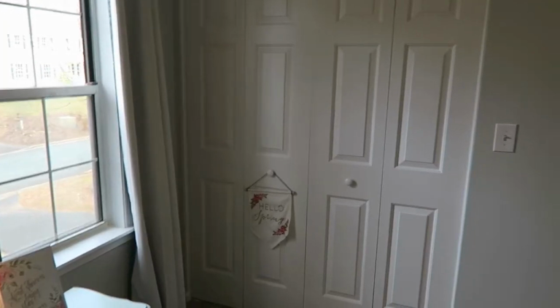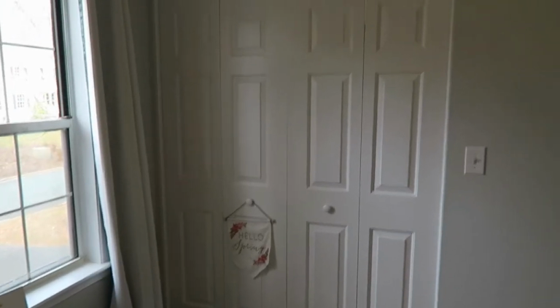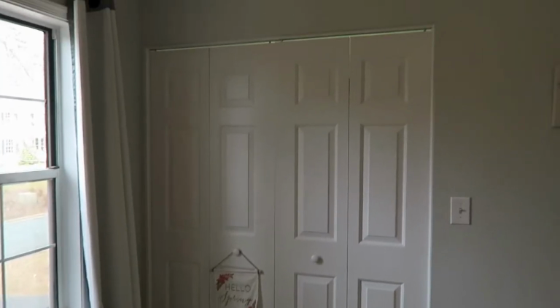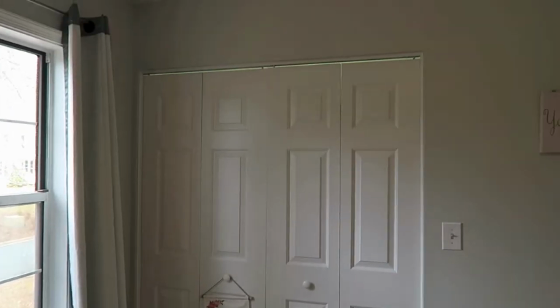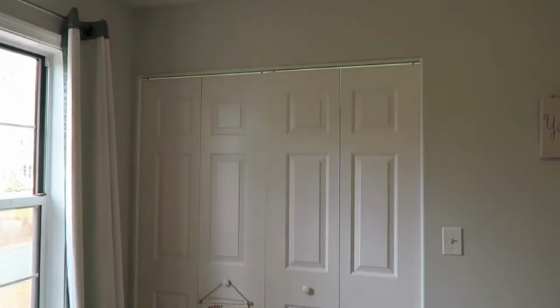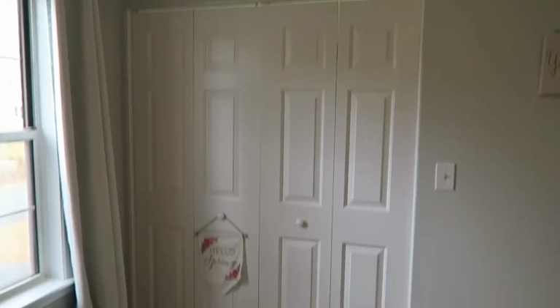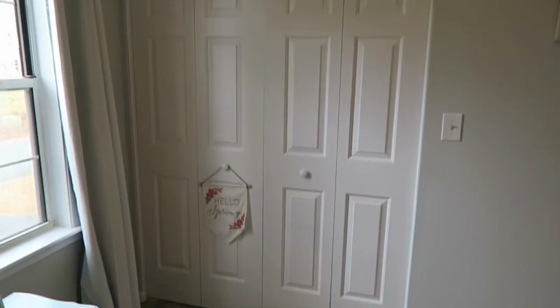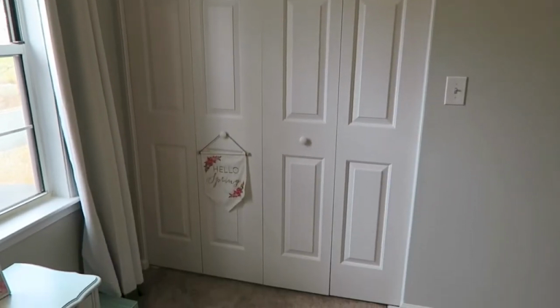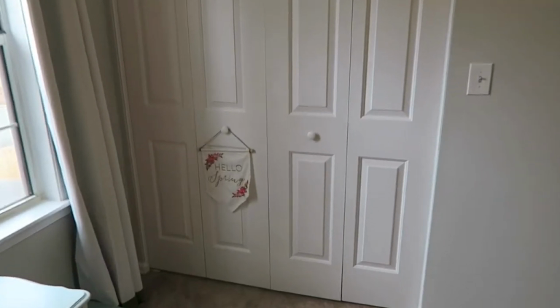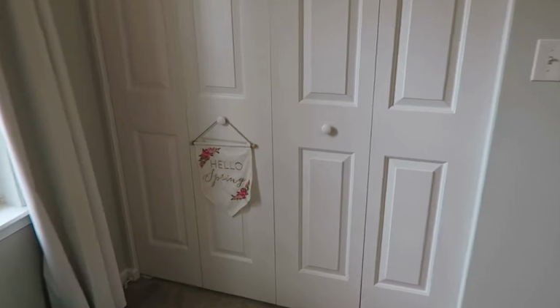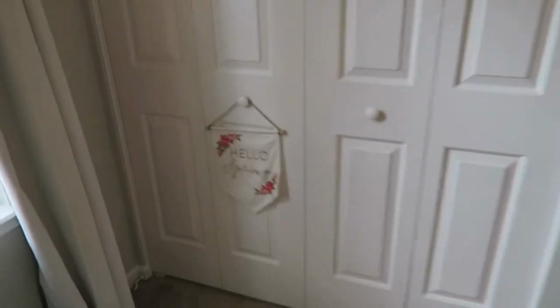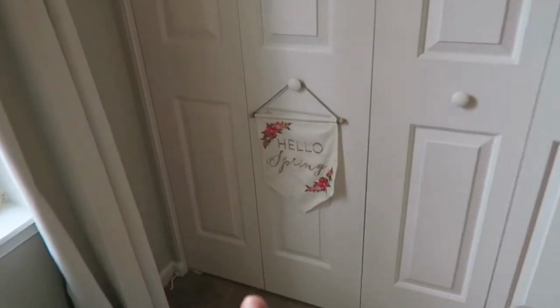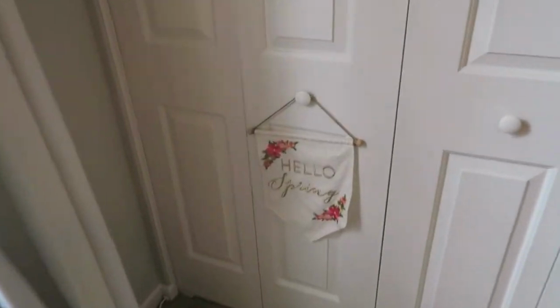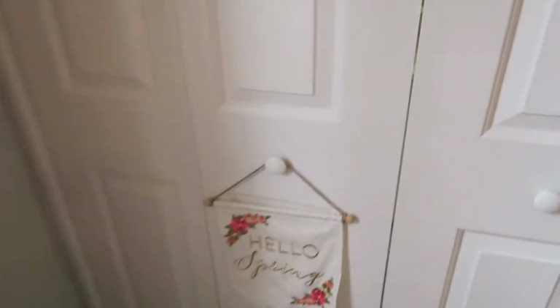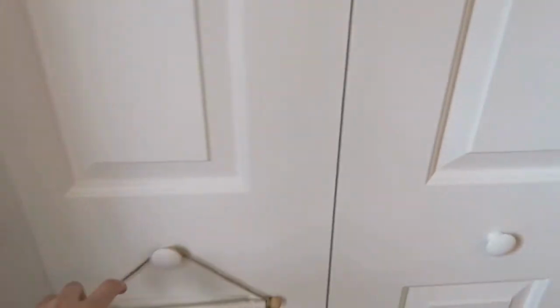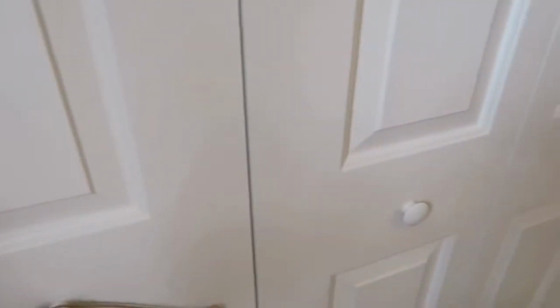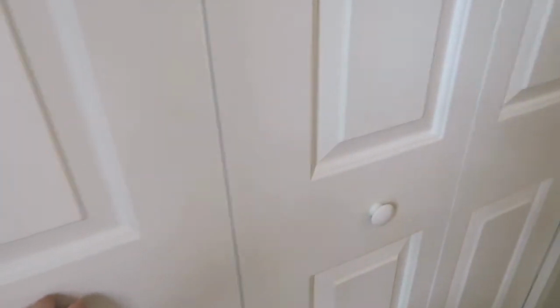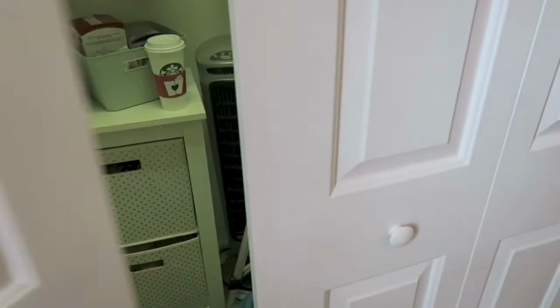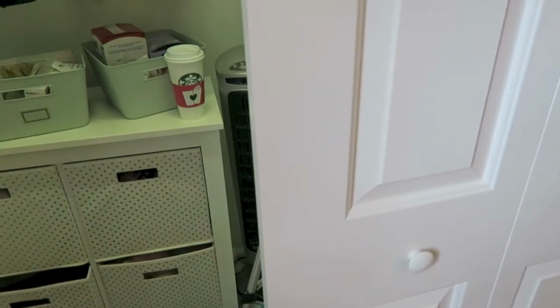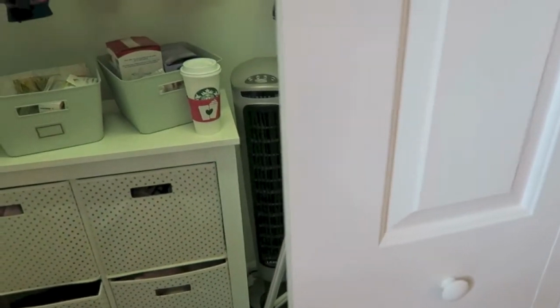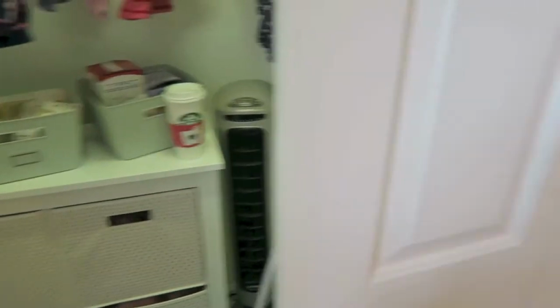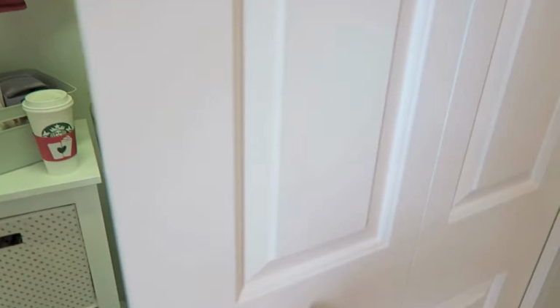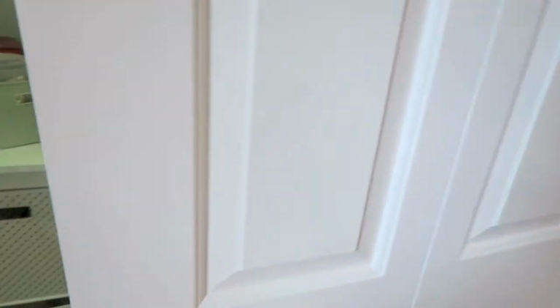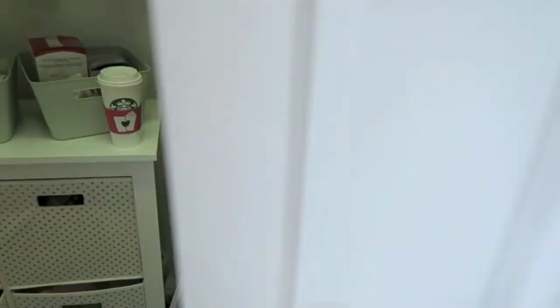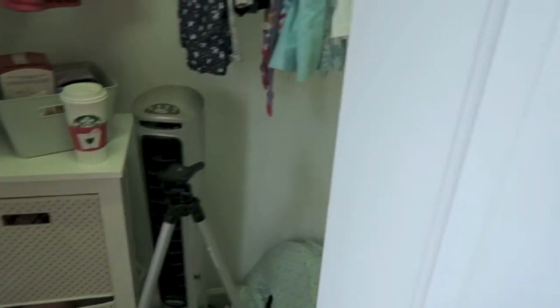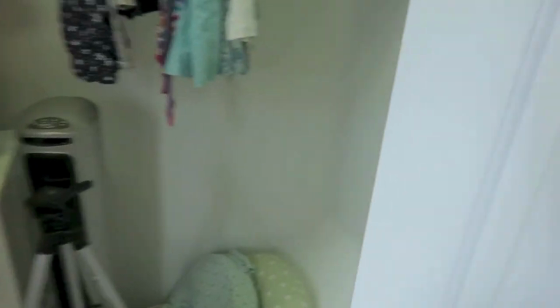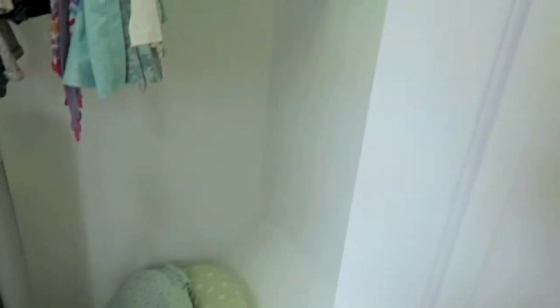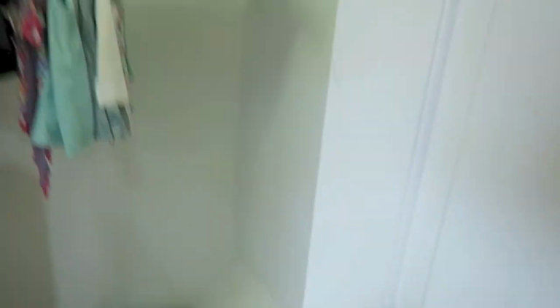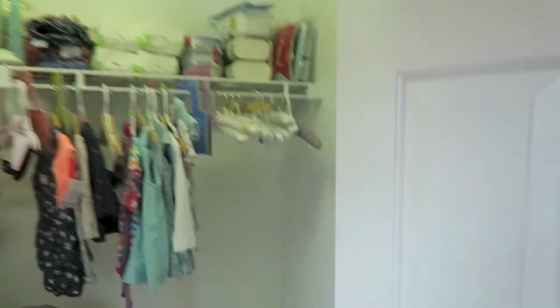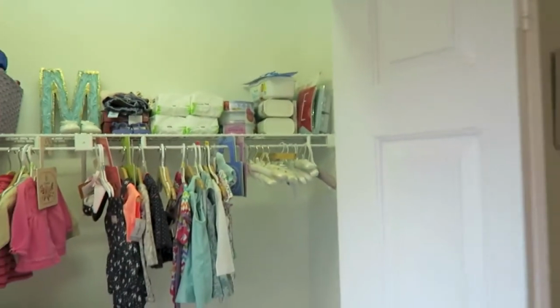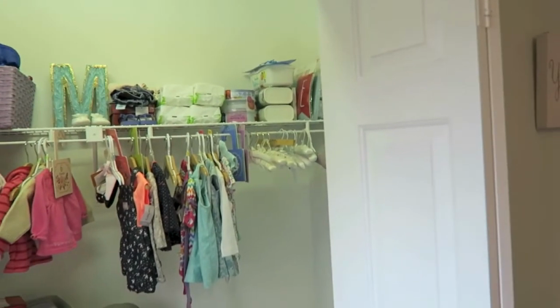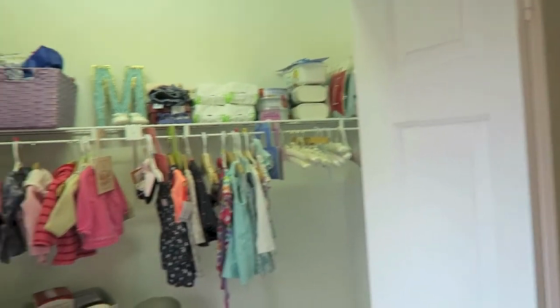Right around here we have her closet — it's actually quite a large closet. I'll show you that — it says 'Hello Spring.' We had May in May, so that's why we did that.